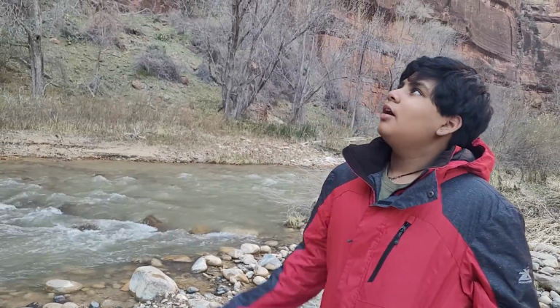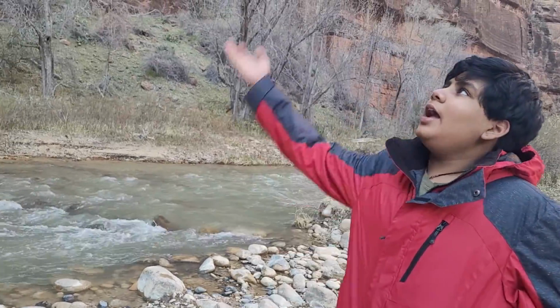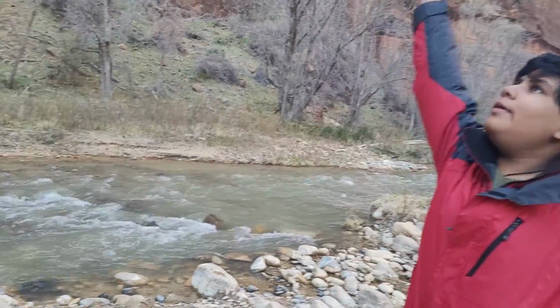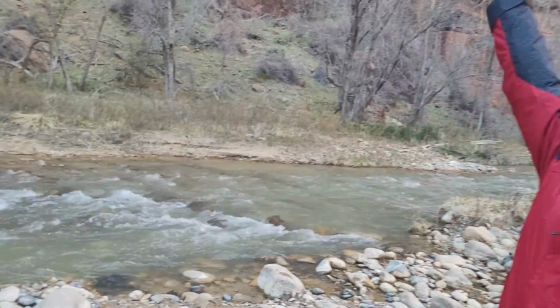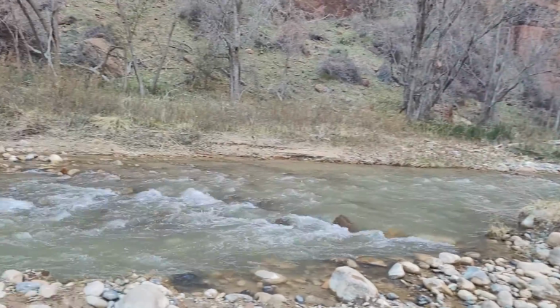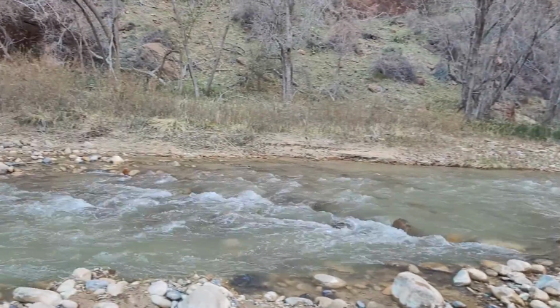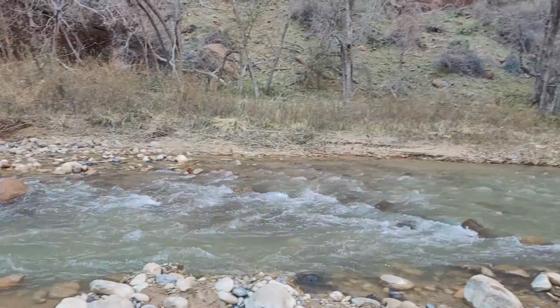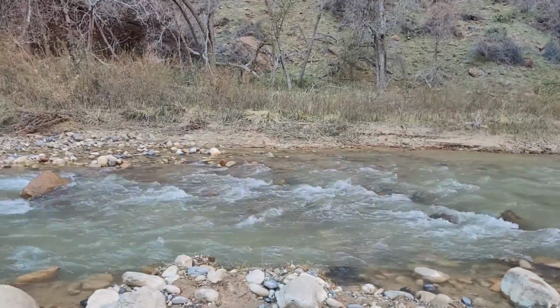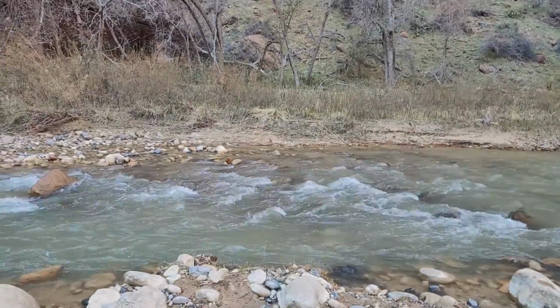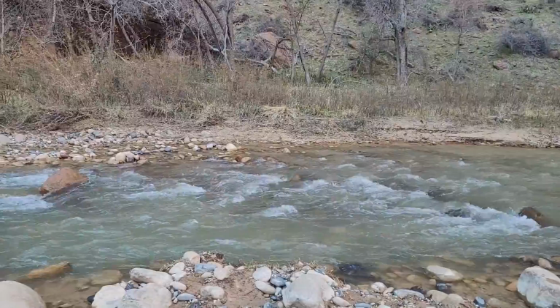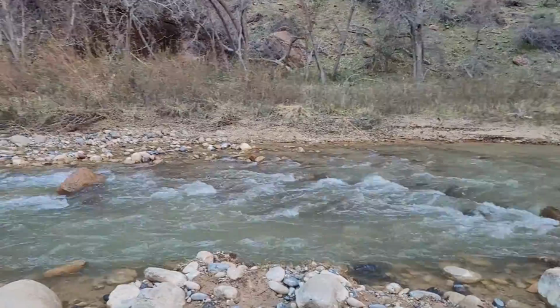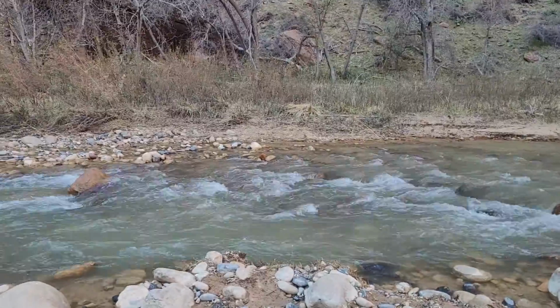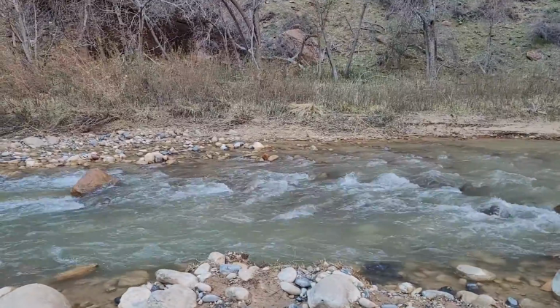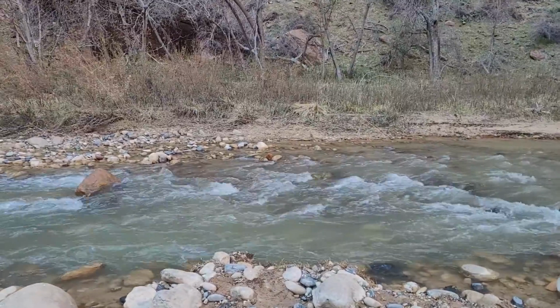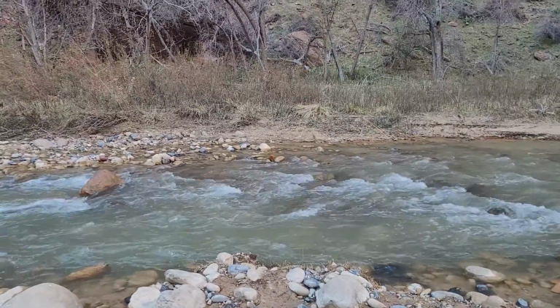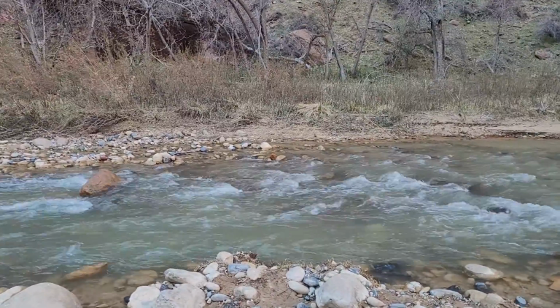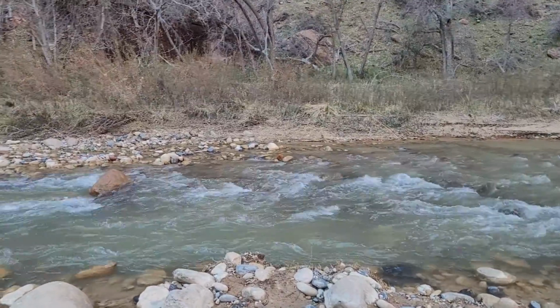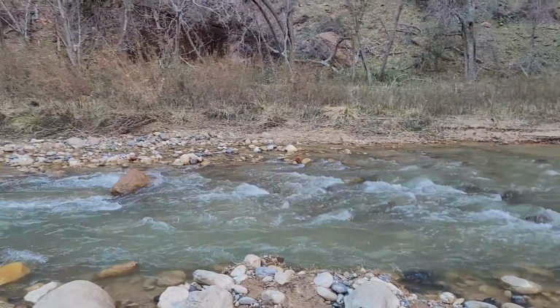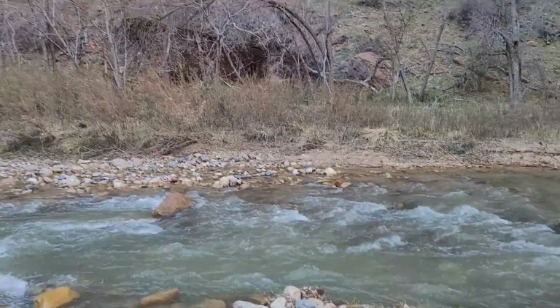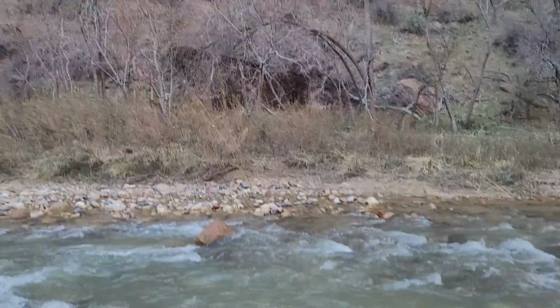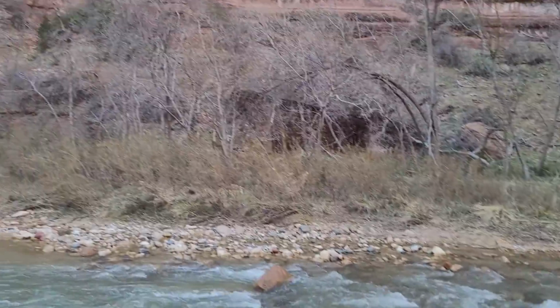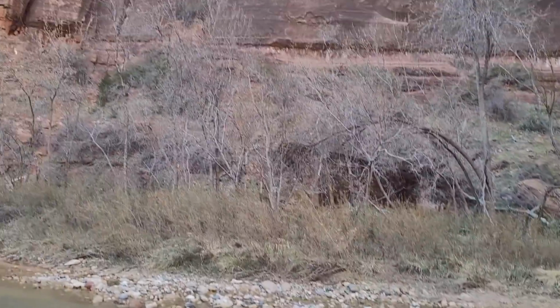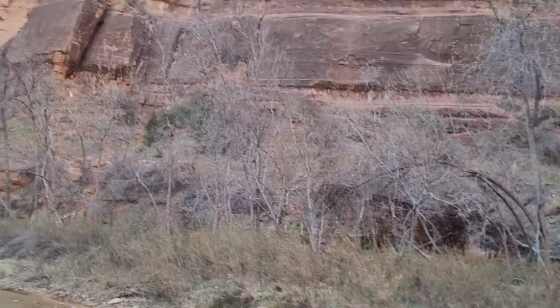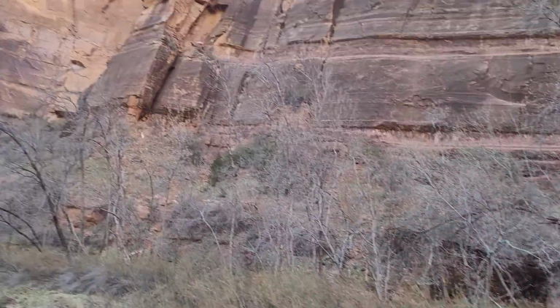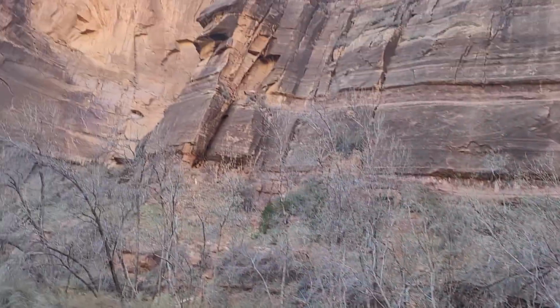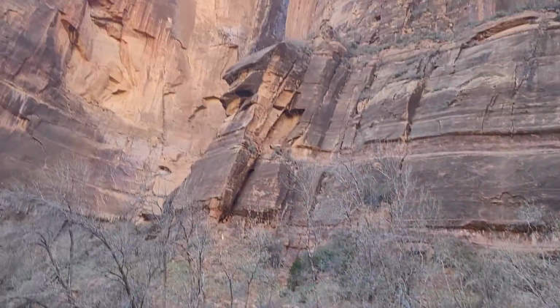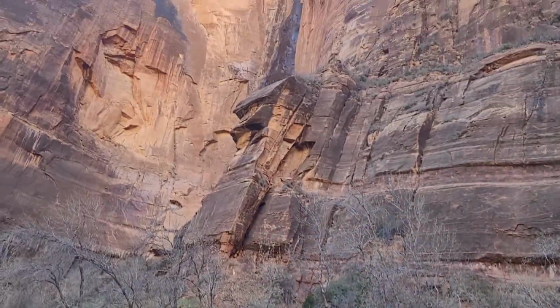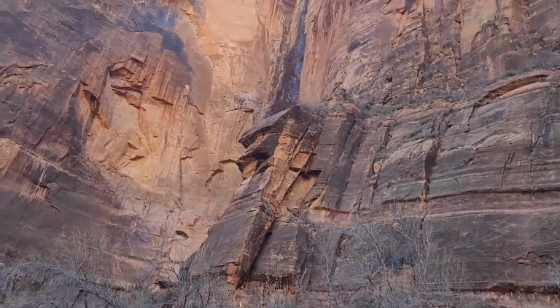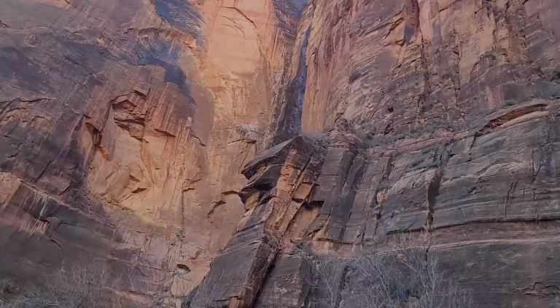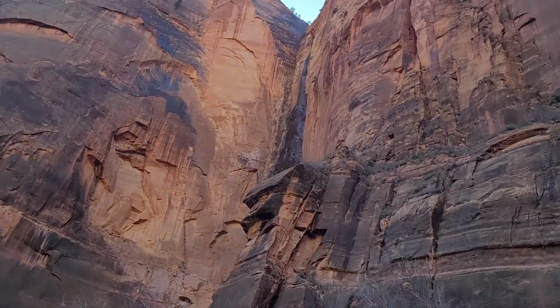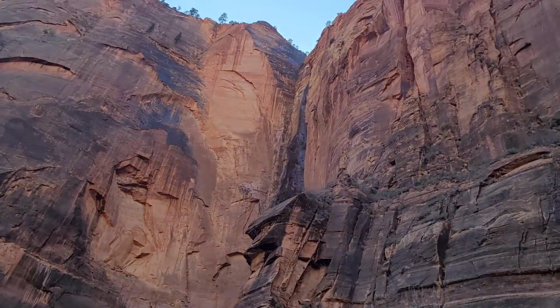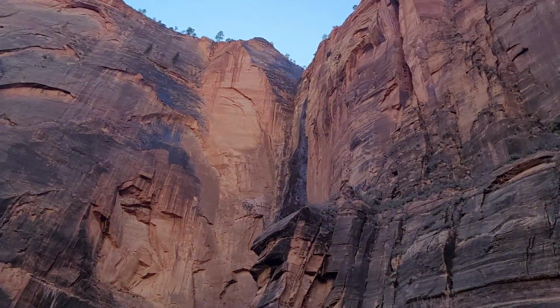Okay, we made it. Zion National Park, at the Temple of Sinawawa — Sinawawa? I don't know. It's the last stop on the shuttle route.